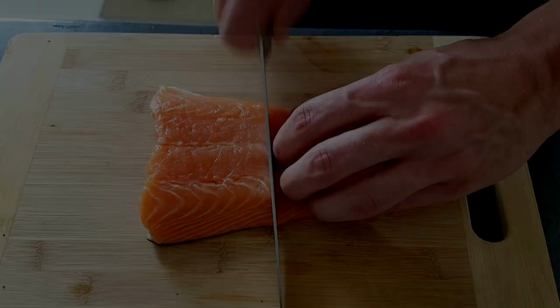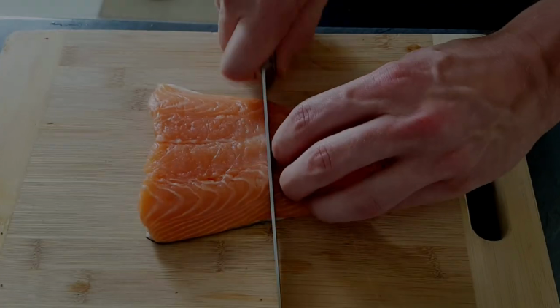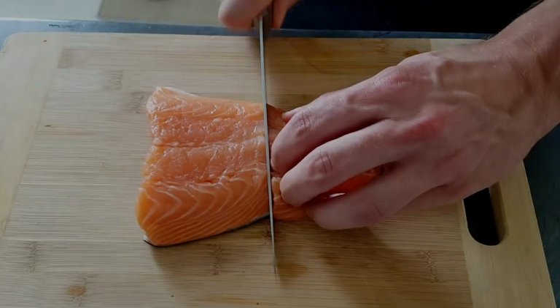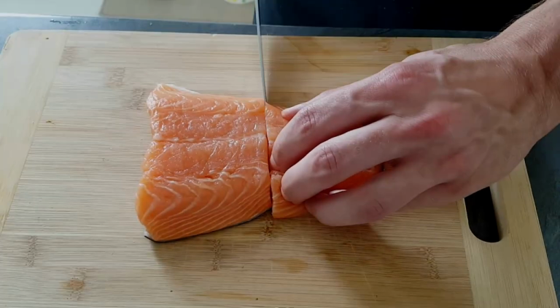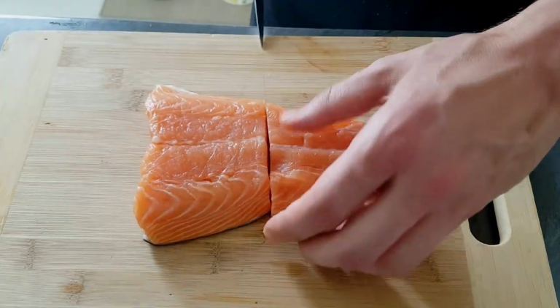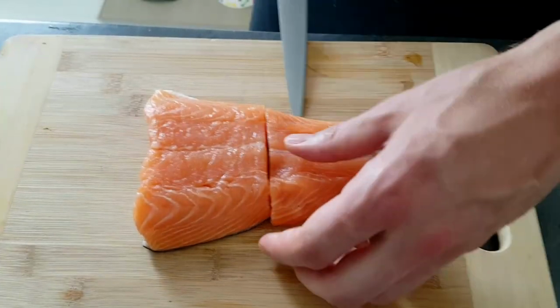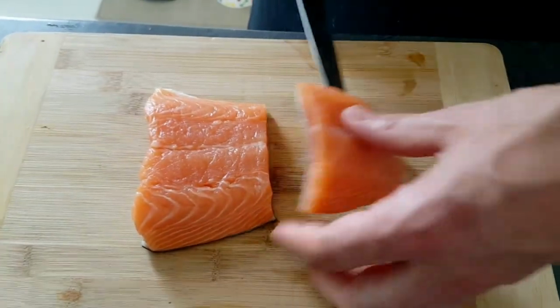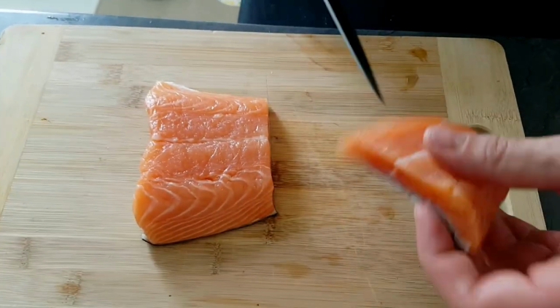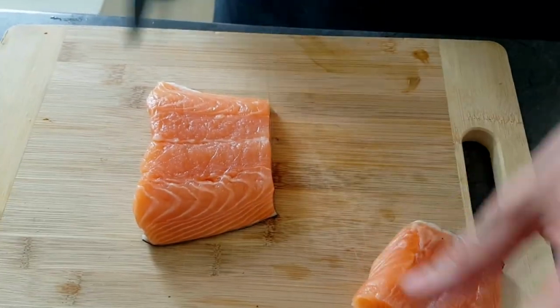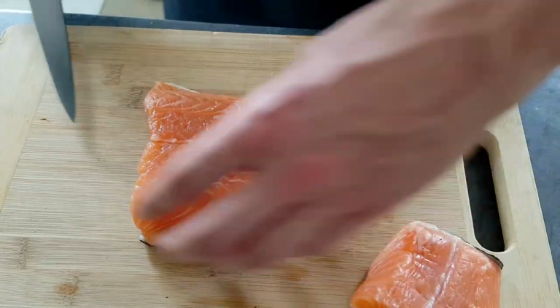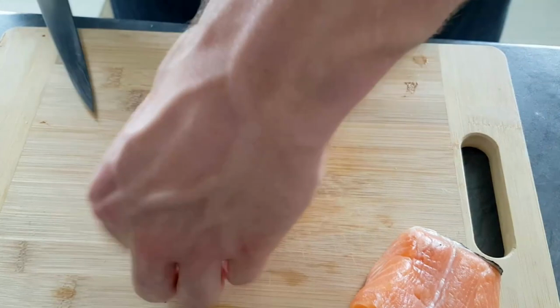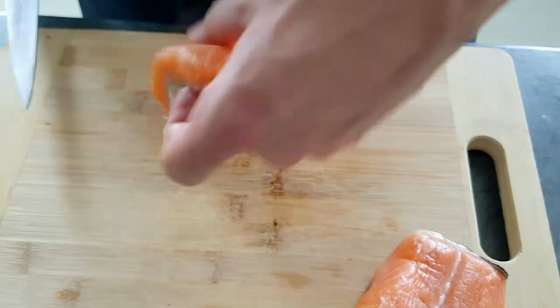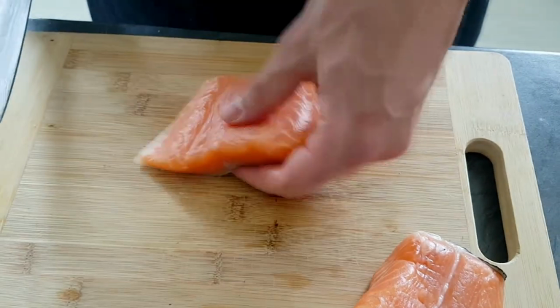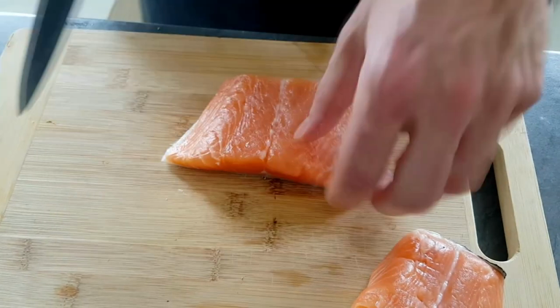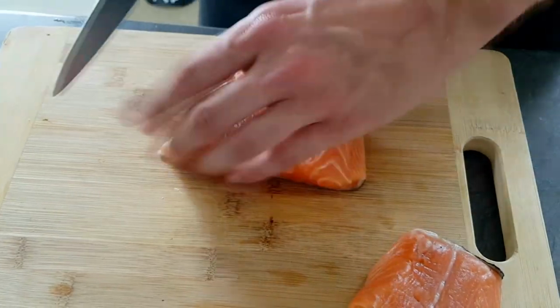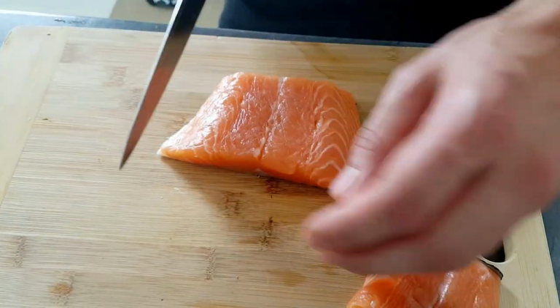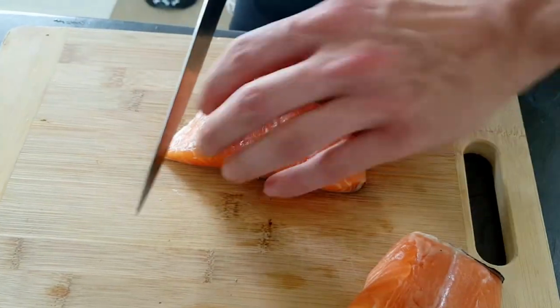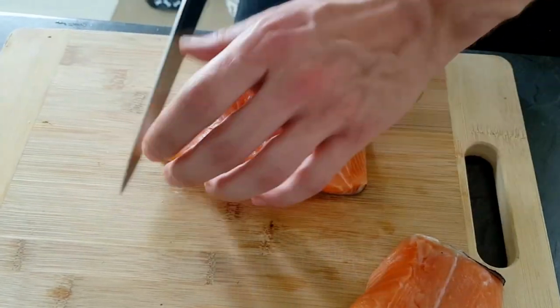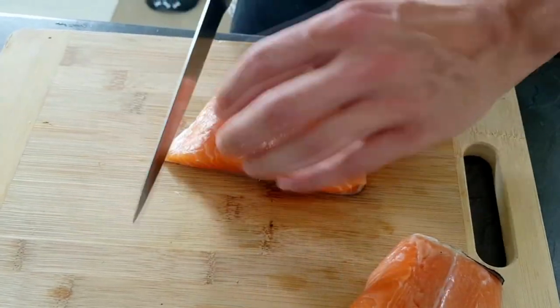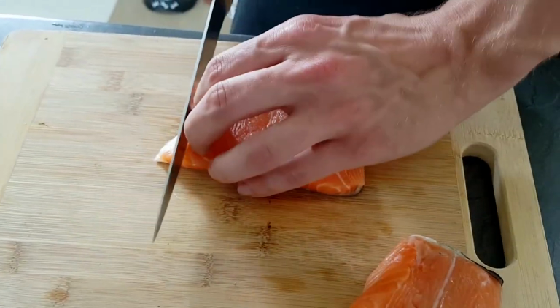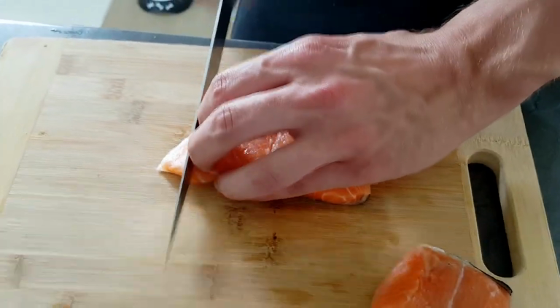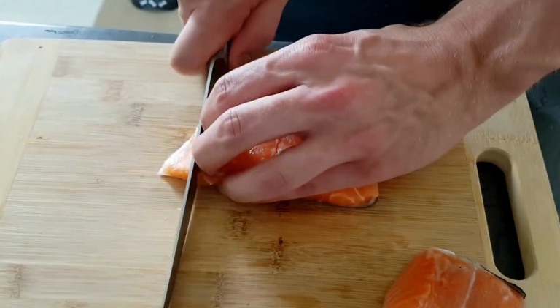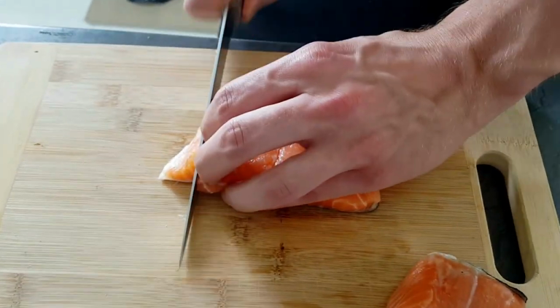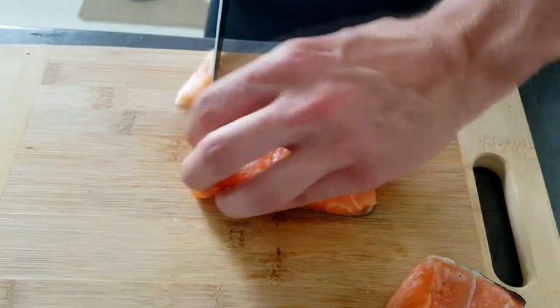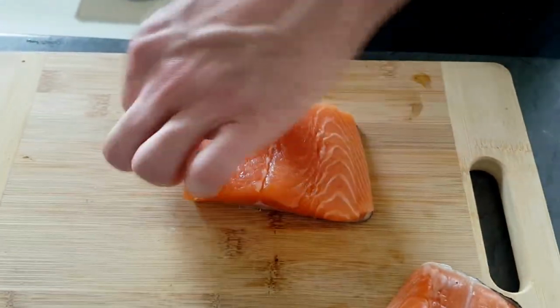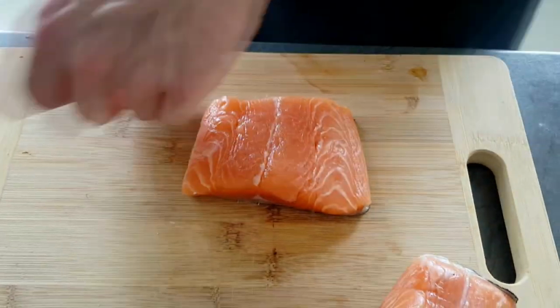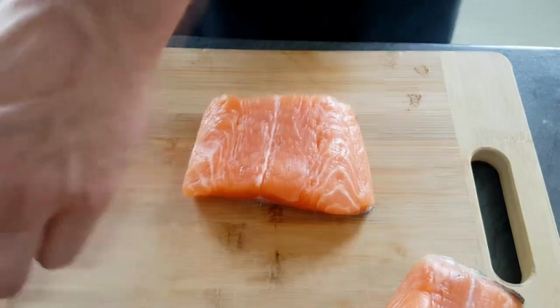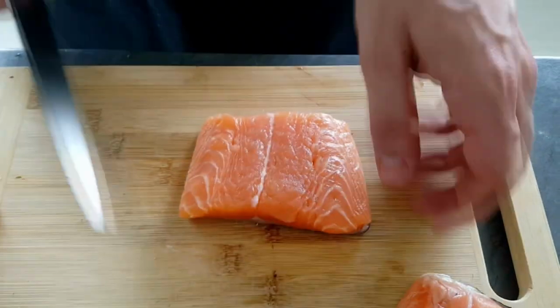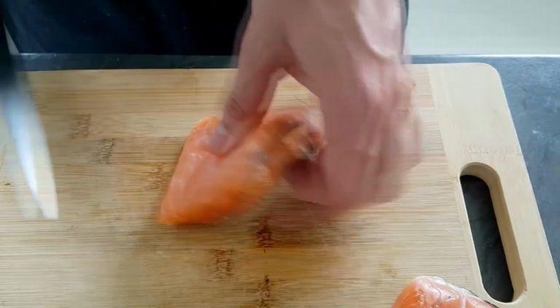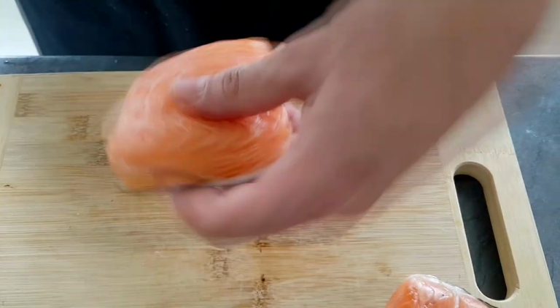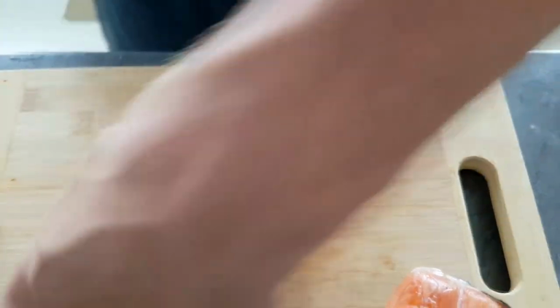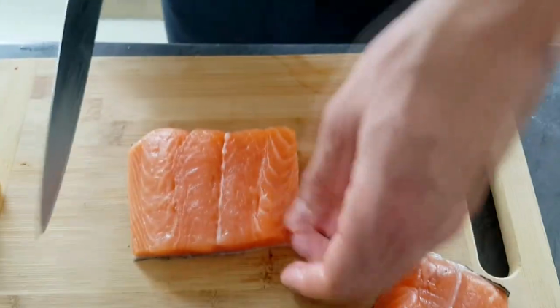And now it's time to start with the salmon. So I cut one portion and I'm gonna poach it in dashi stock with salt, lemon, and fresh dill.